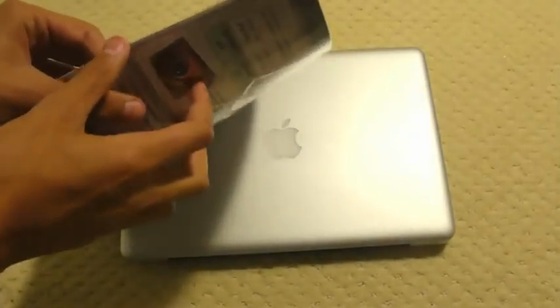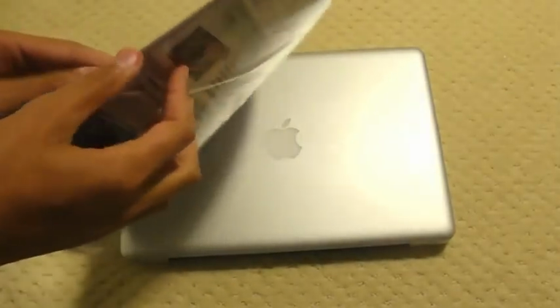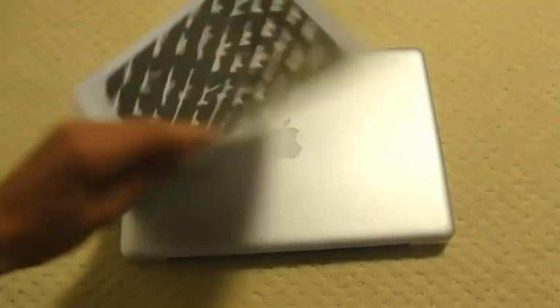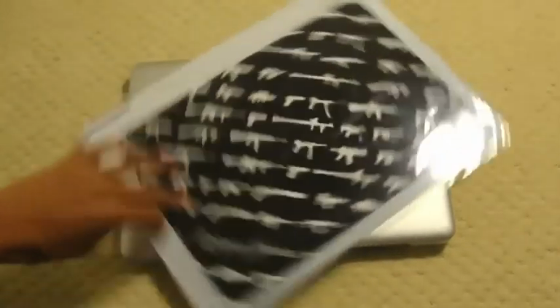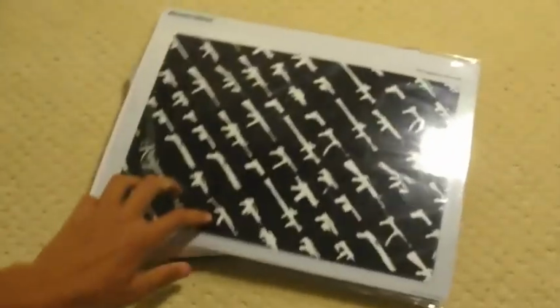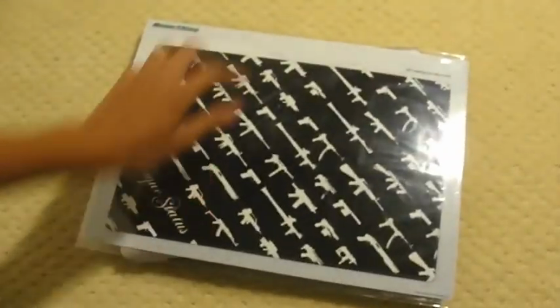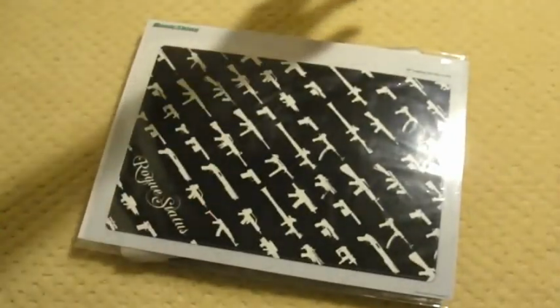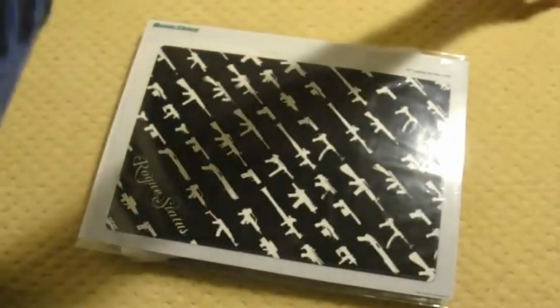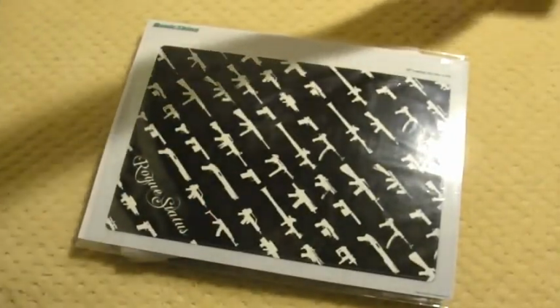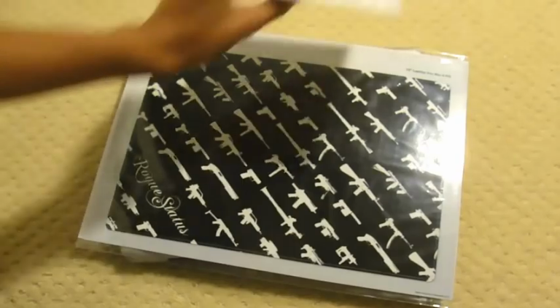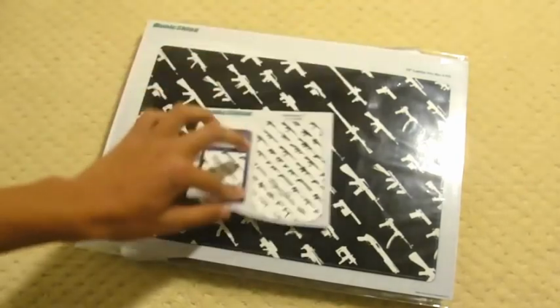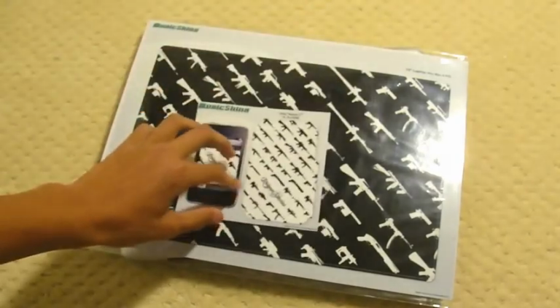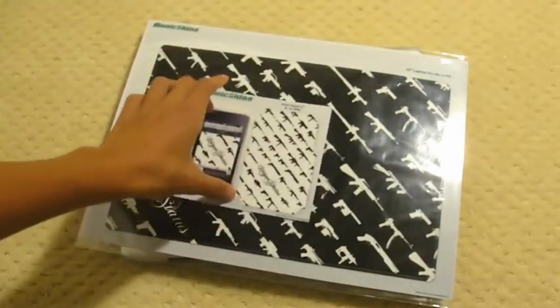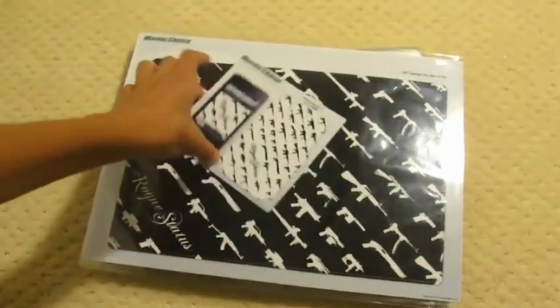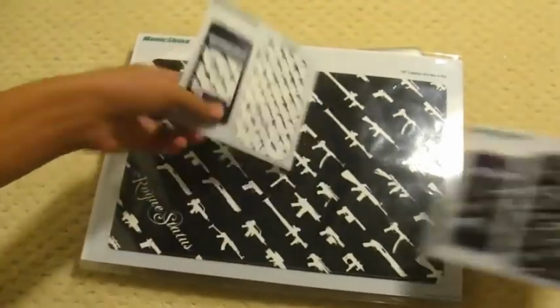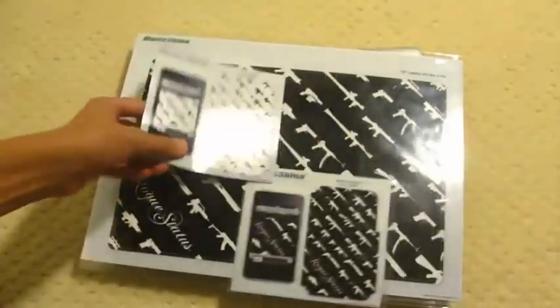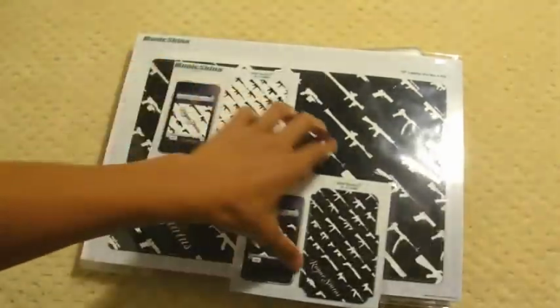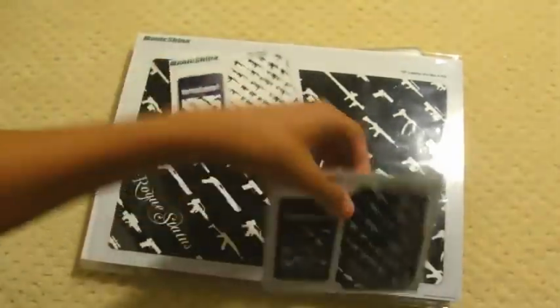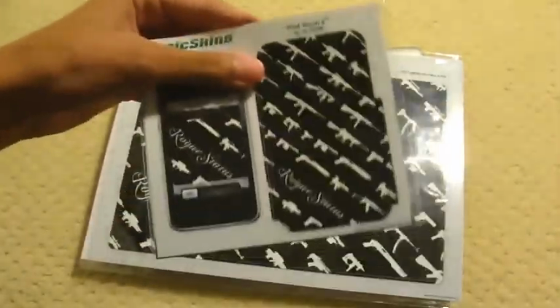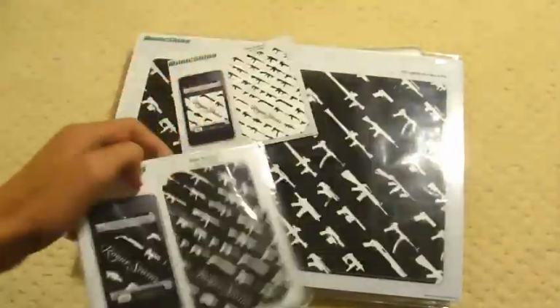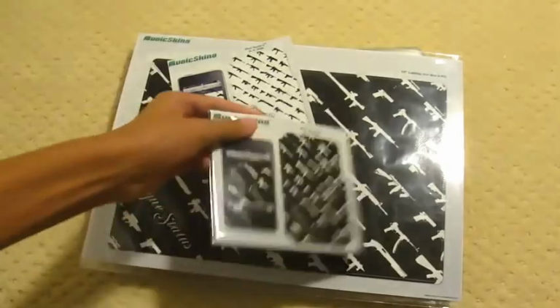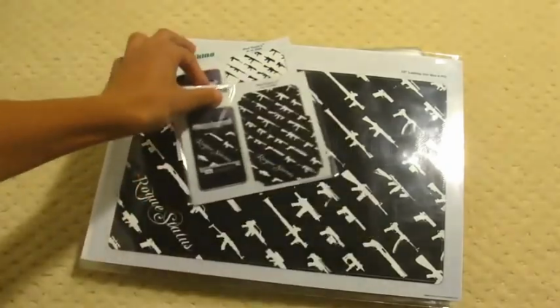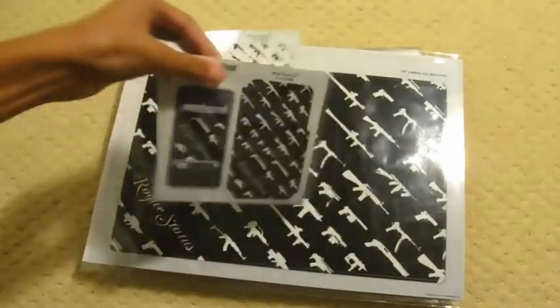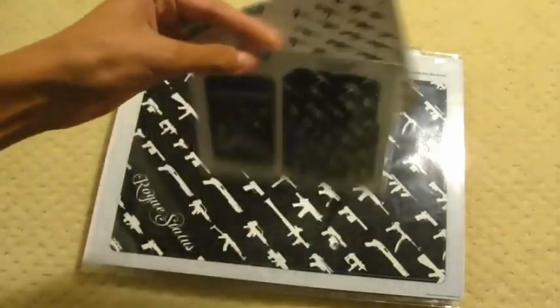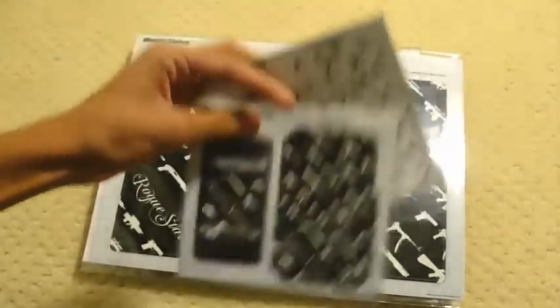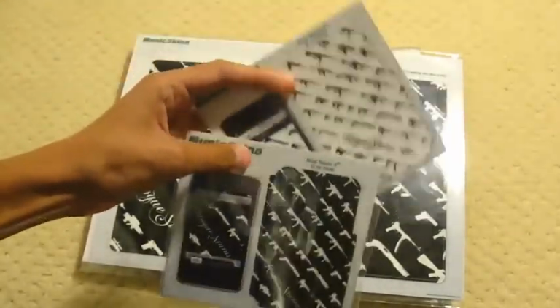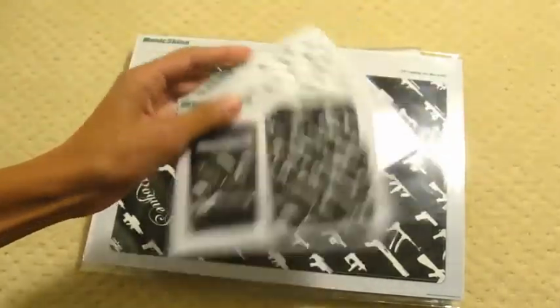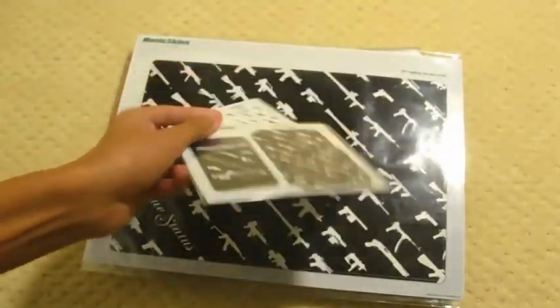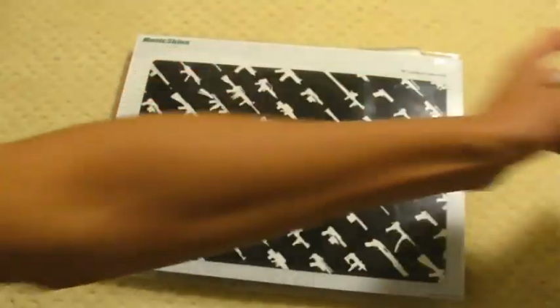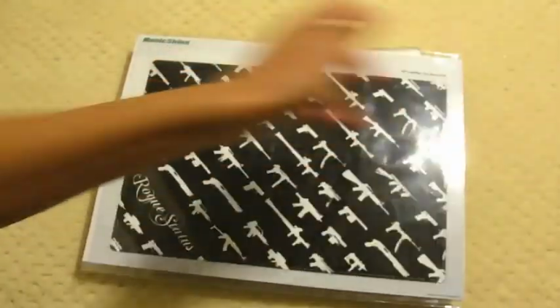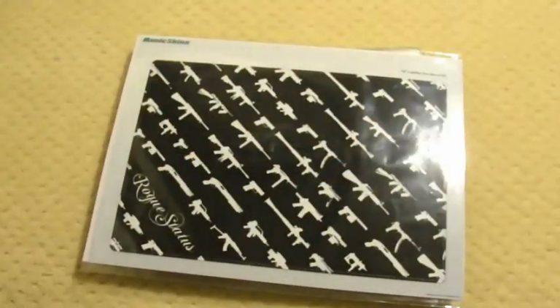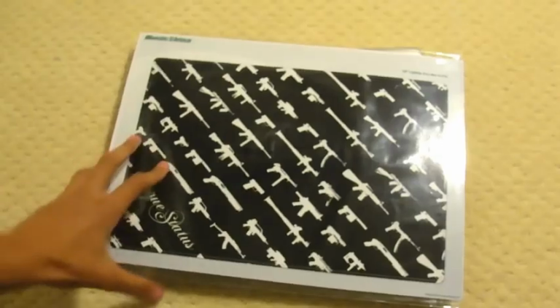So we actually got this, and if you haven't seen our unboxing, we got this for the iPod Touch 2nd Generation and this for the iPod Touch 2nd Generation. We'll probably be giving this white one away so be sure to subscribe. Anyway, back to this.